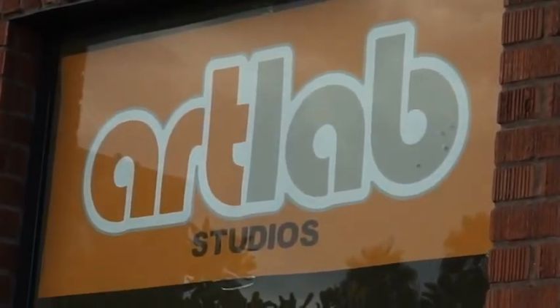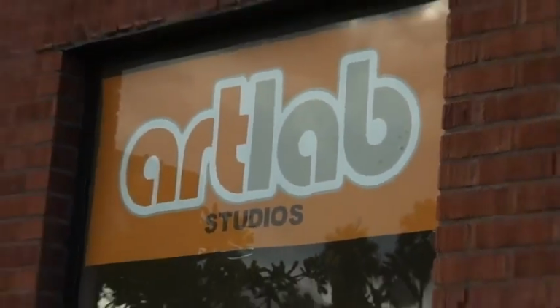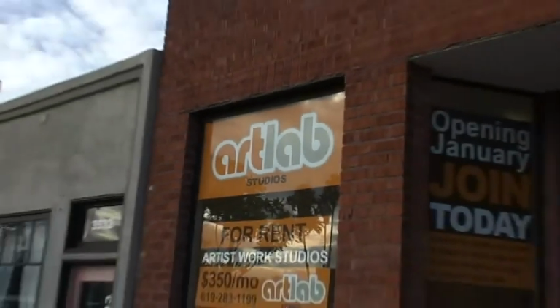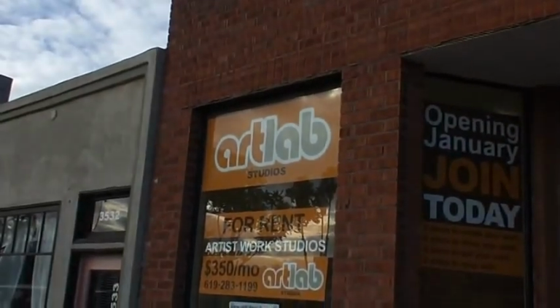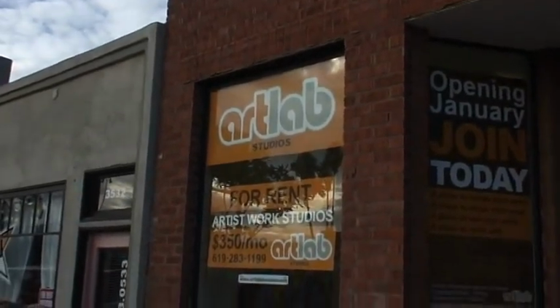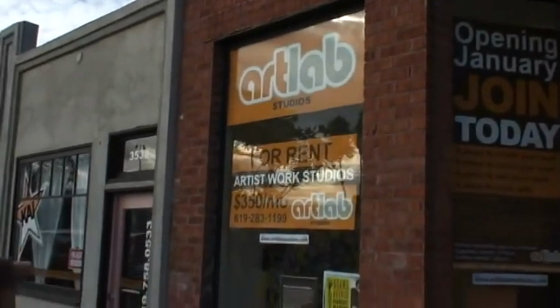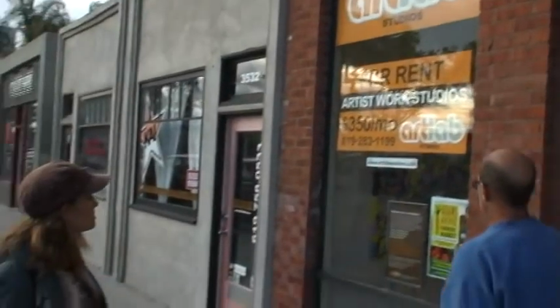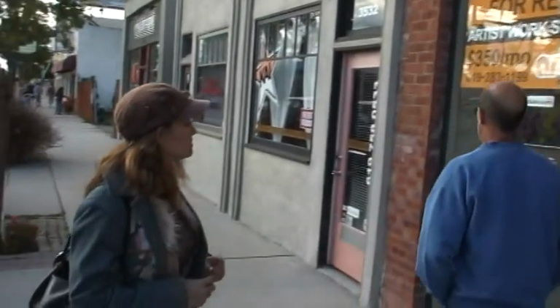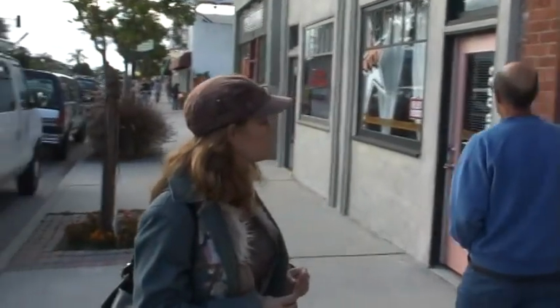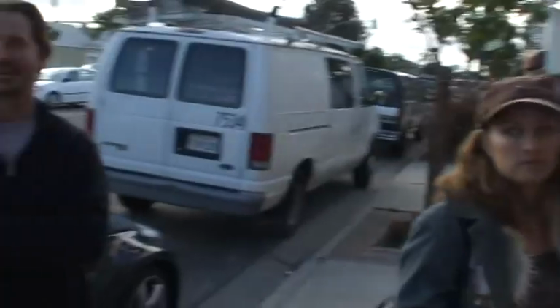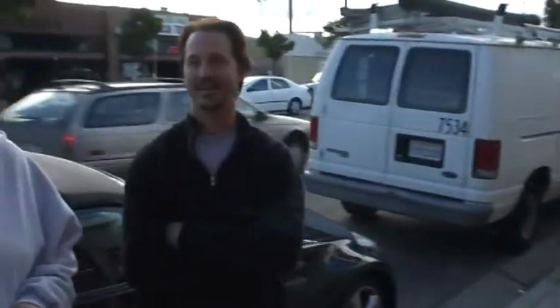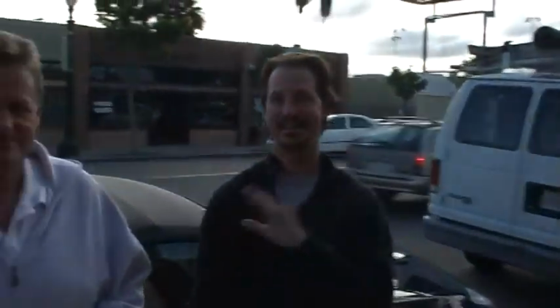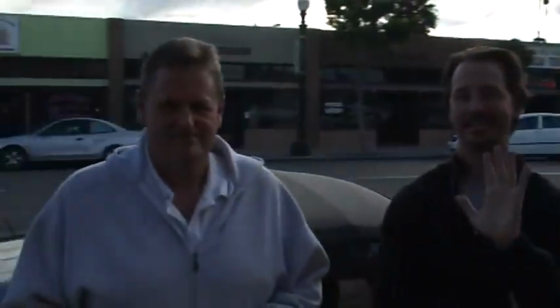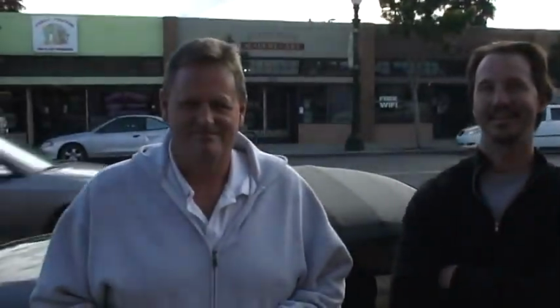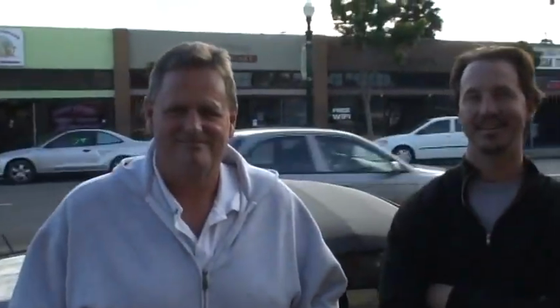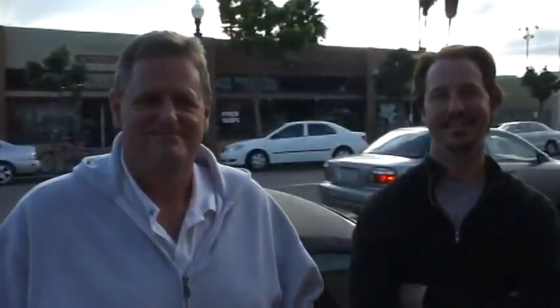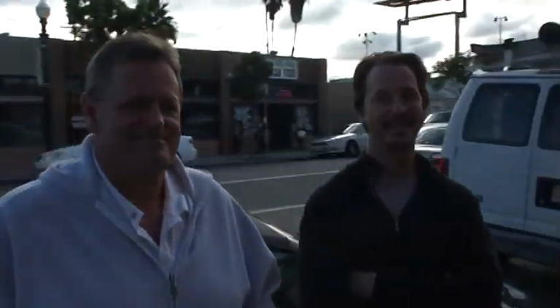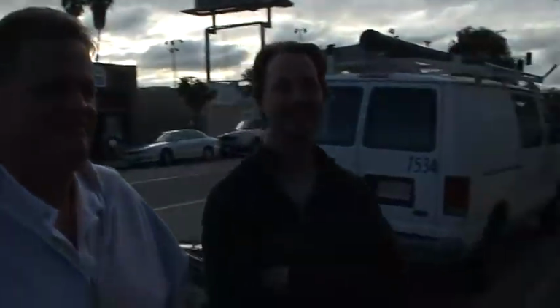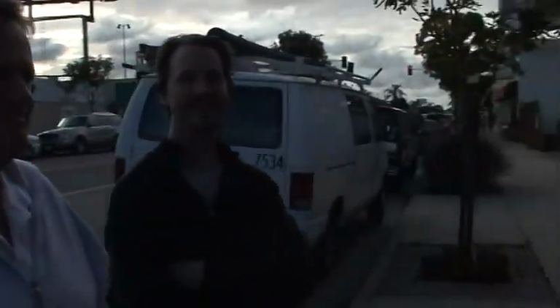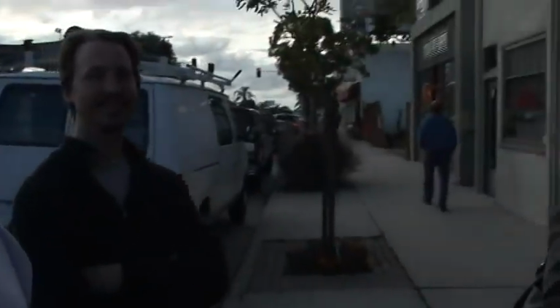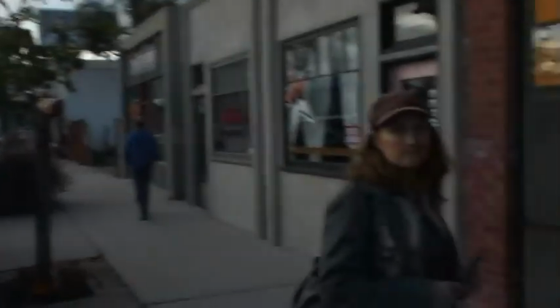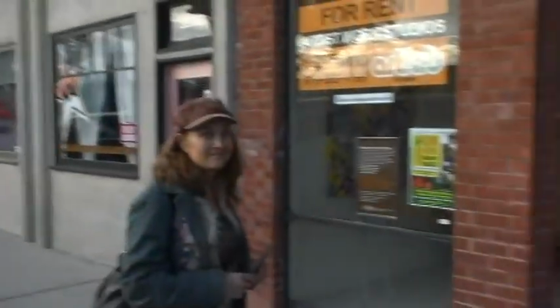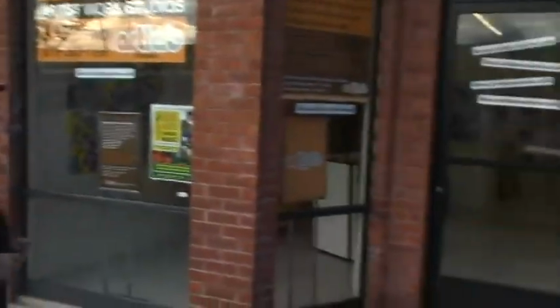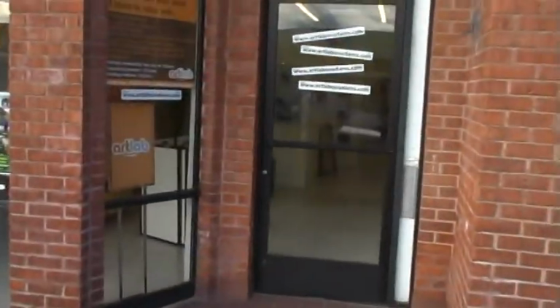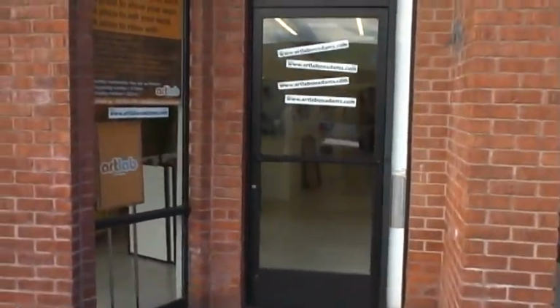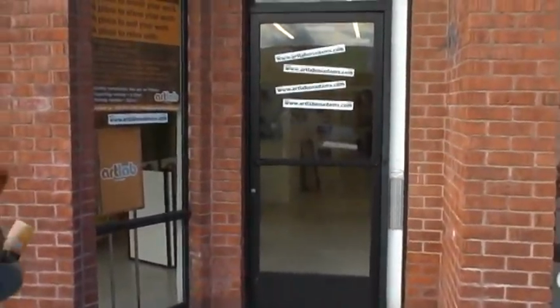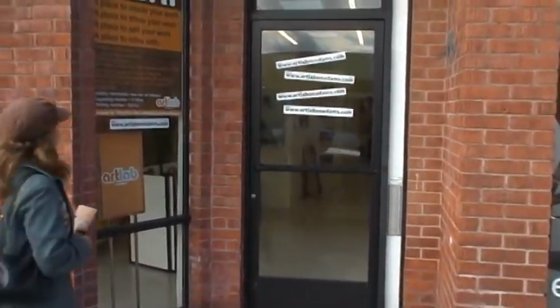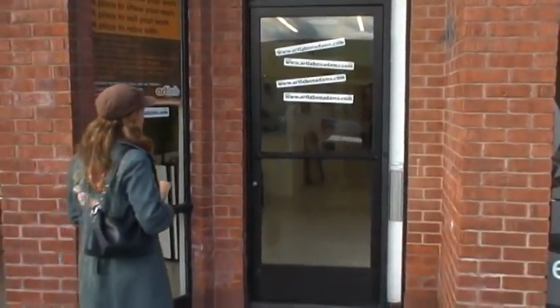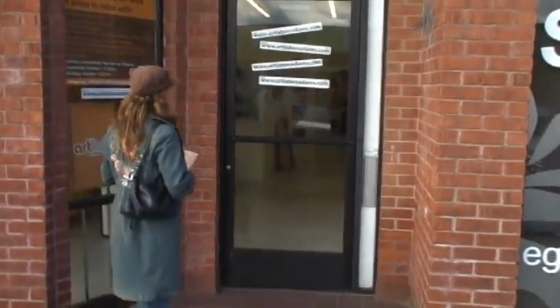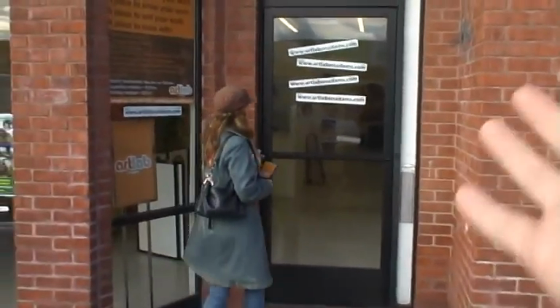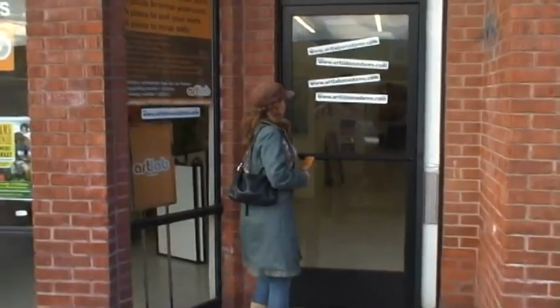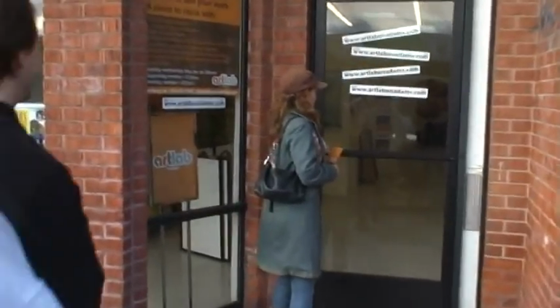We're out here on Adams Boulevard at the Art Lab with Emily, Jim, and Dave. We're gonna take a quick tour of the space to show the CC Mixter community what it looks like in here. Alright, let's do it.